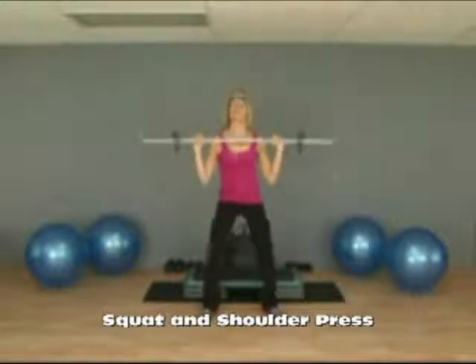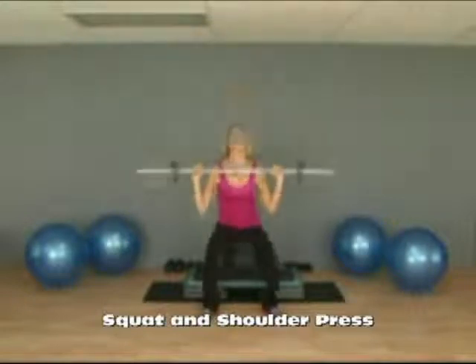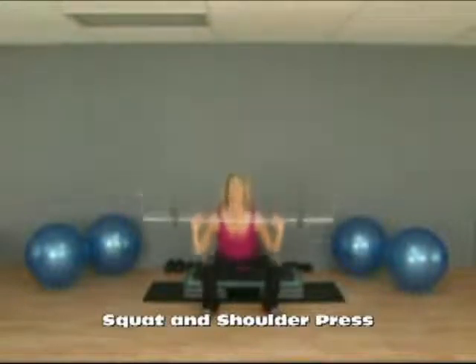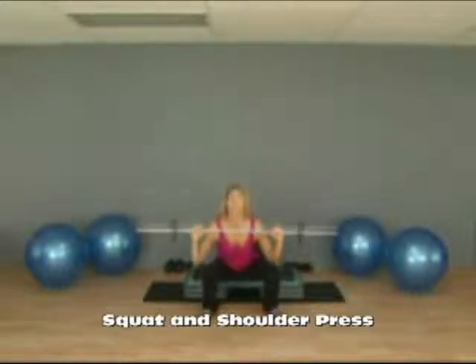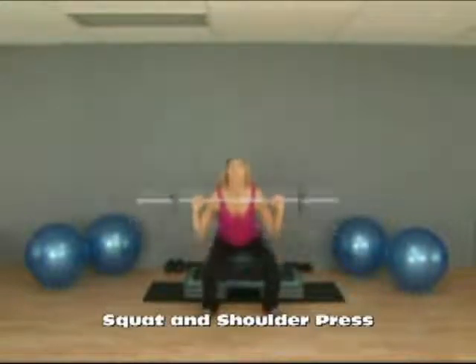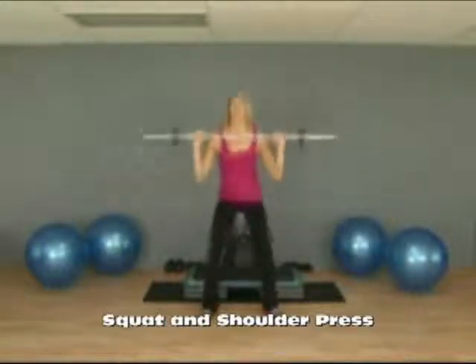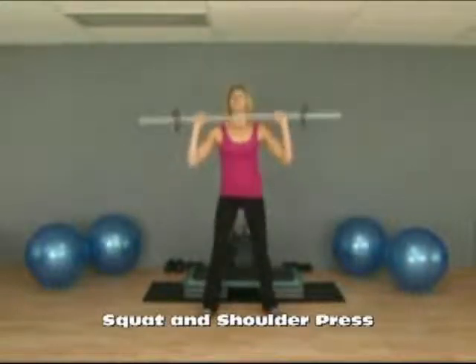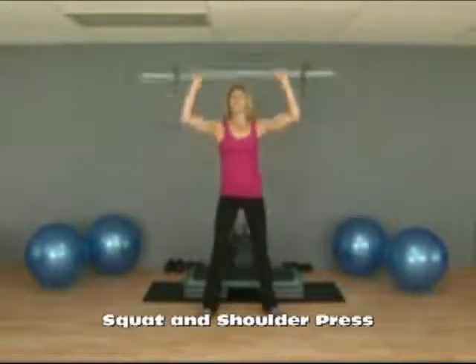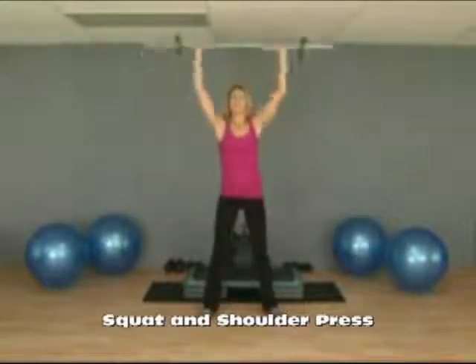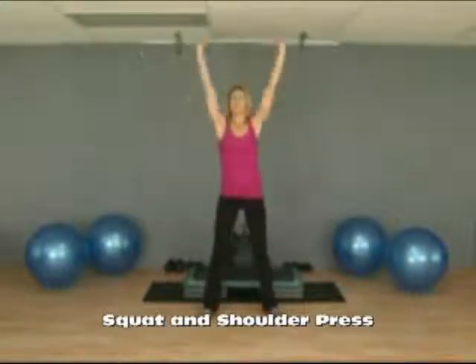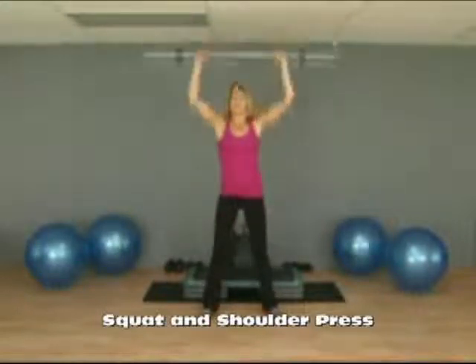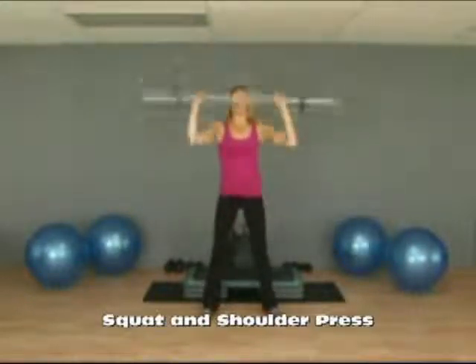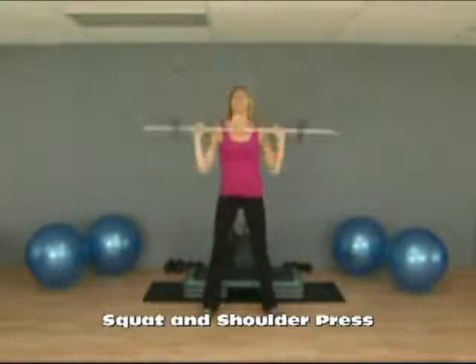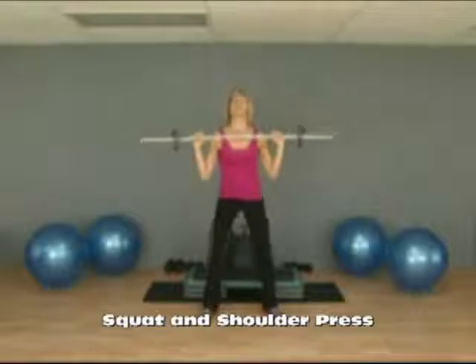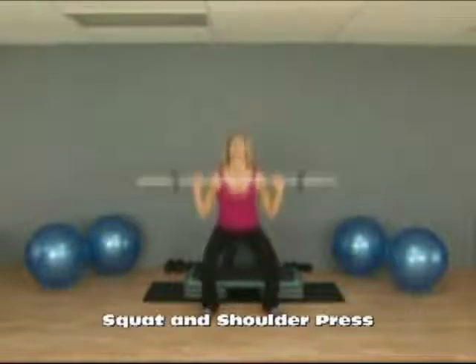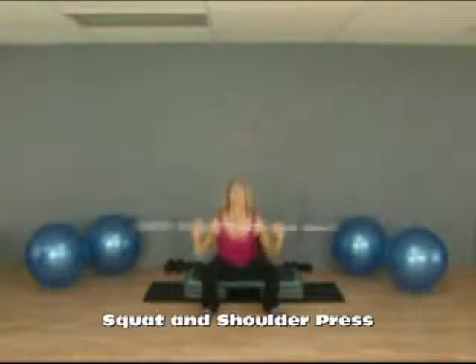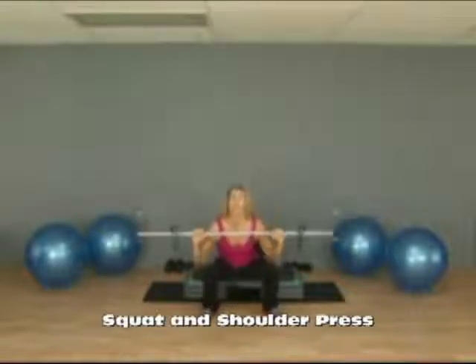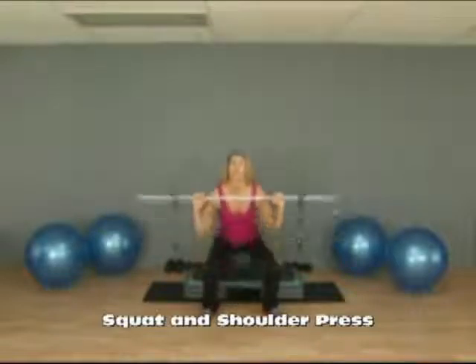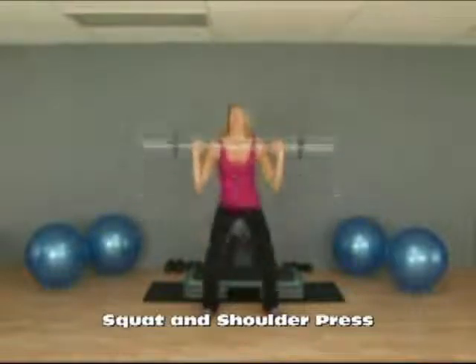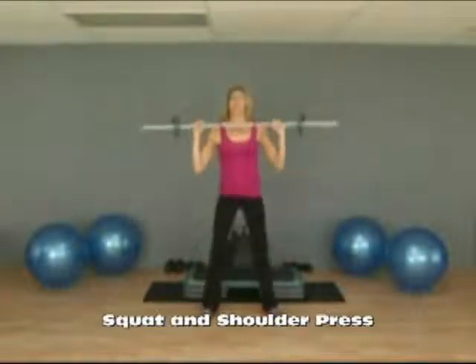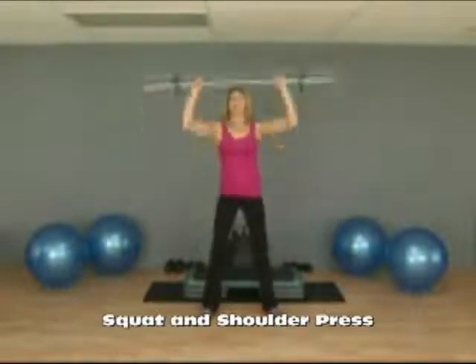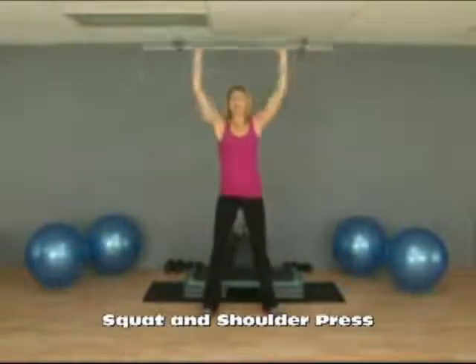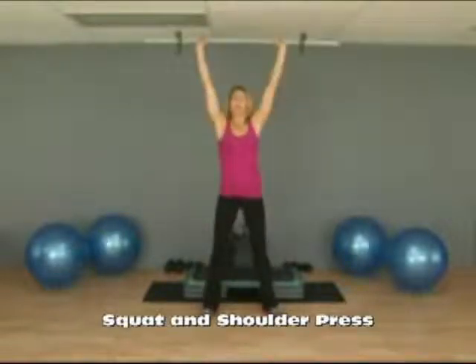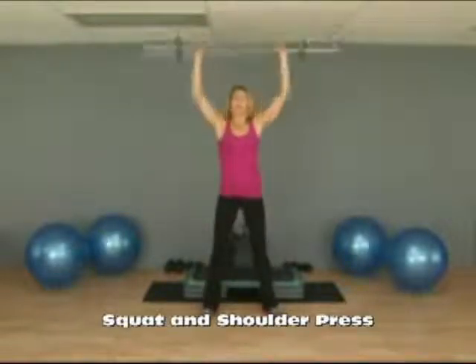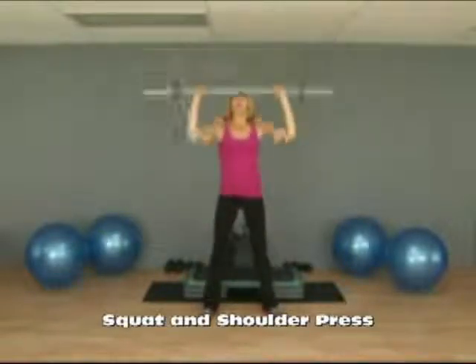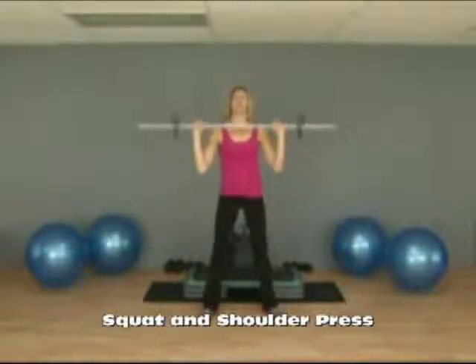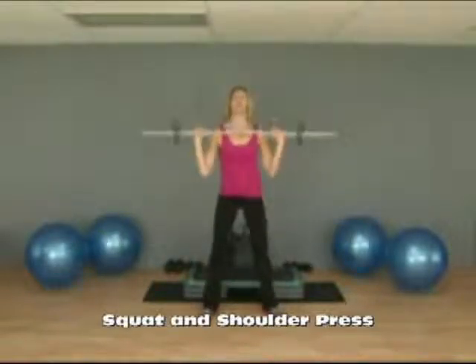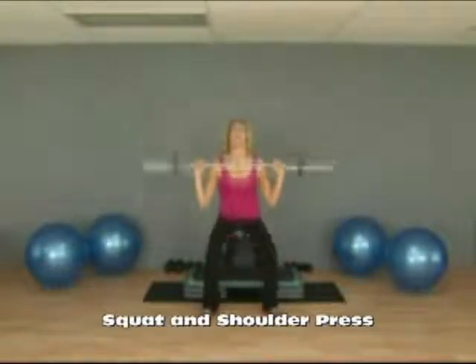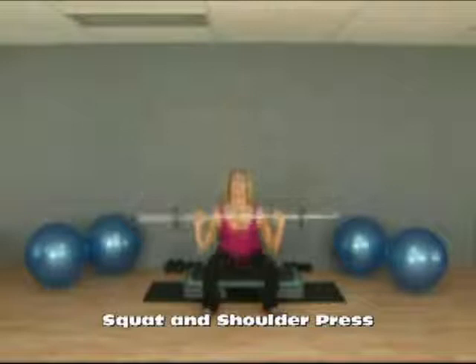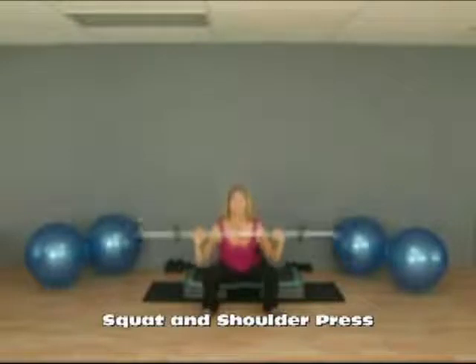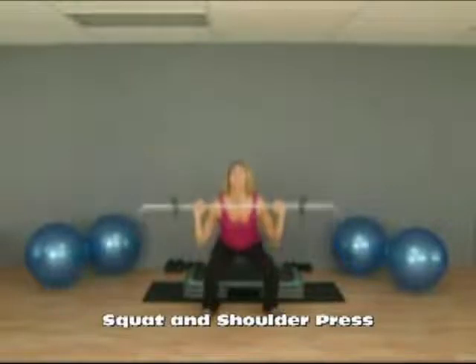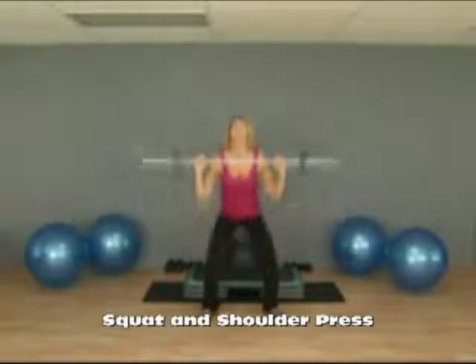As you stand up in your squat, you want to push through the heels of your feet. Your heels should always be on the floor, and arms straight at the top of the motion.